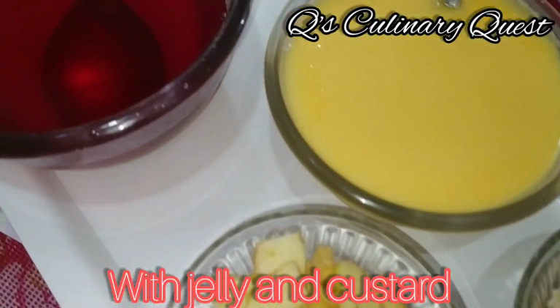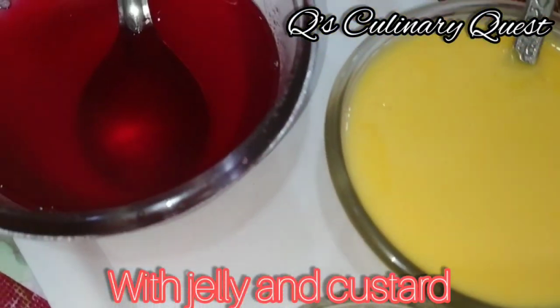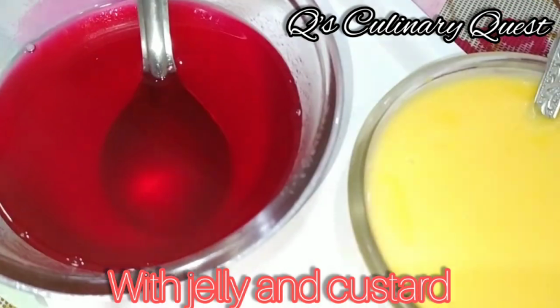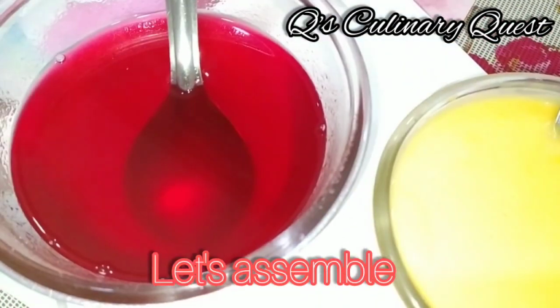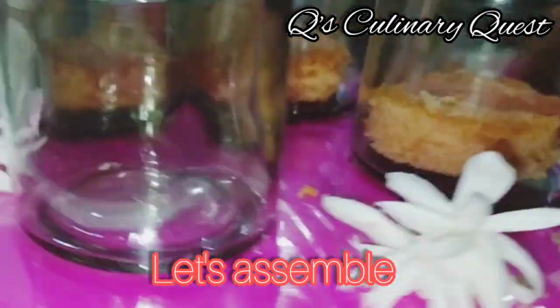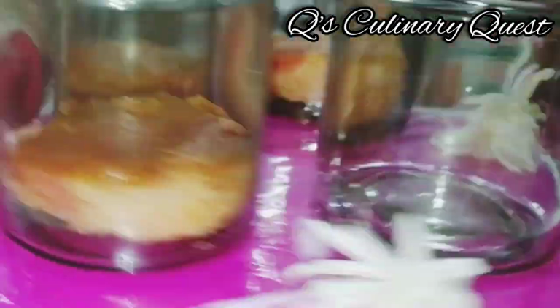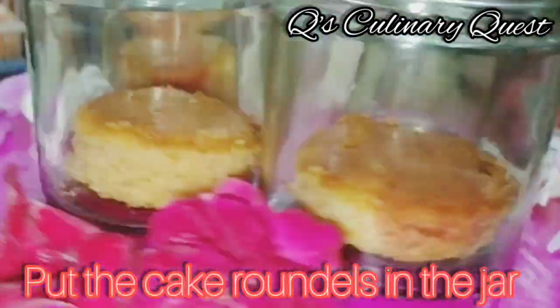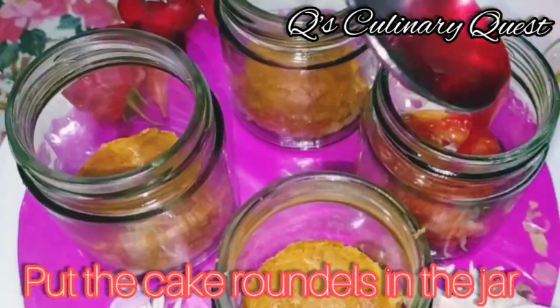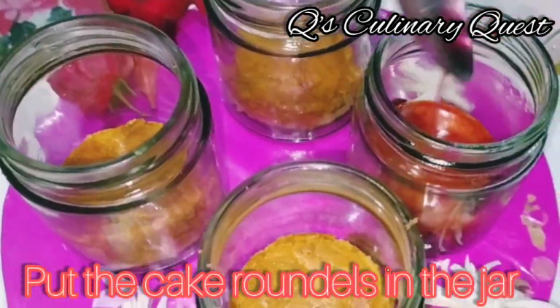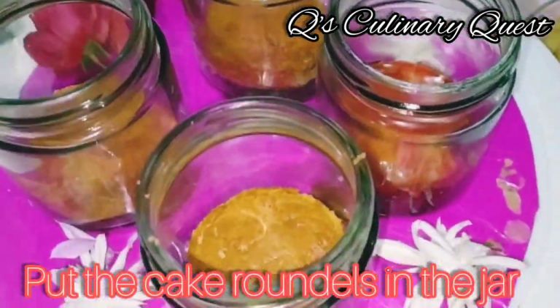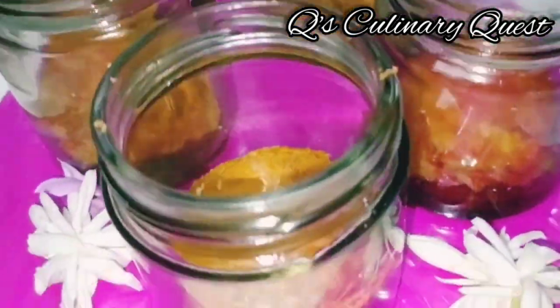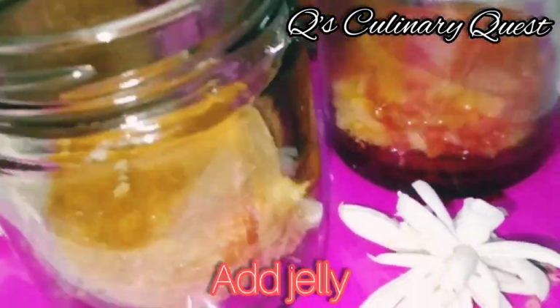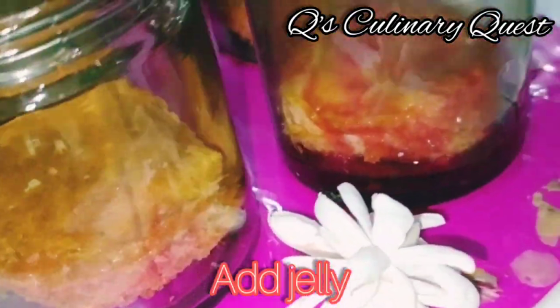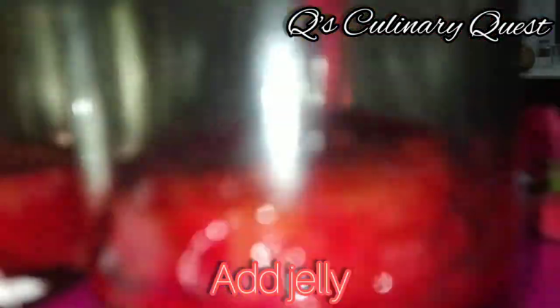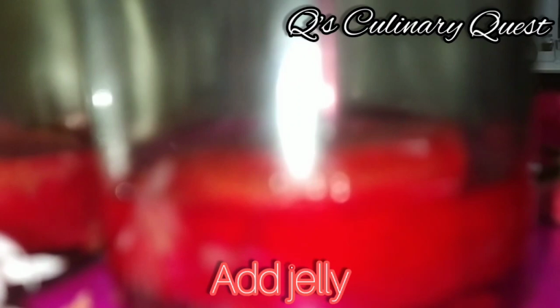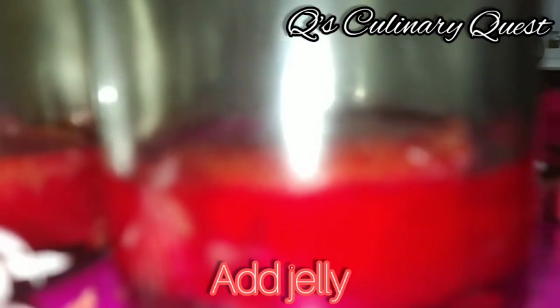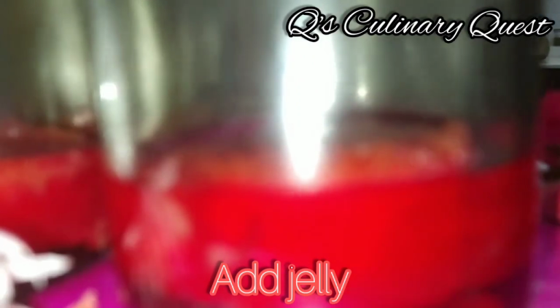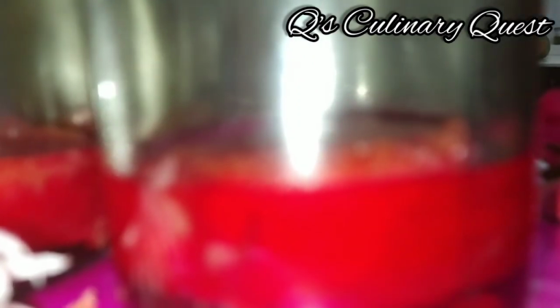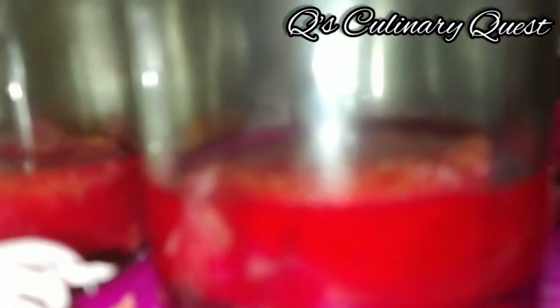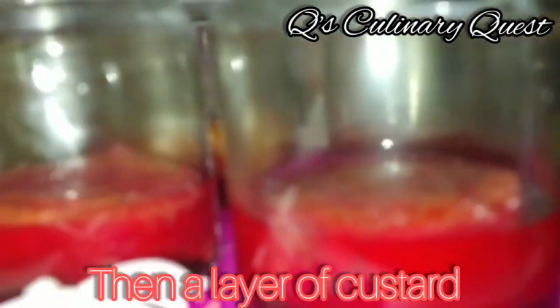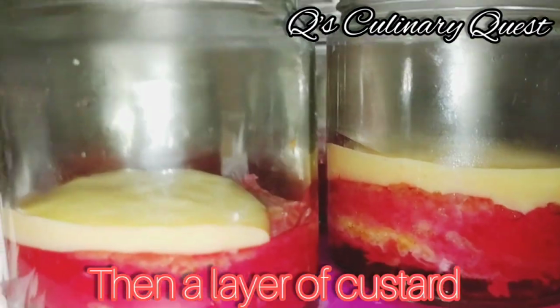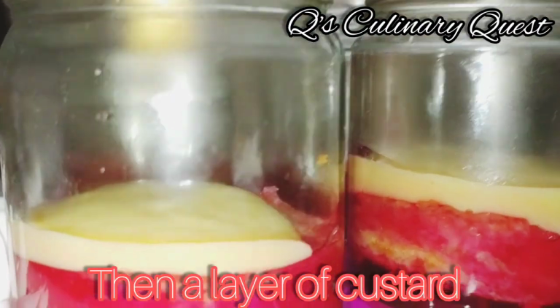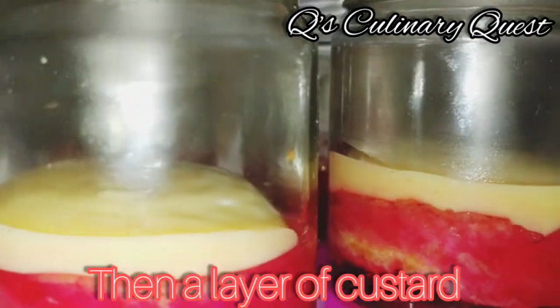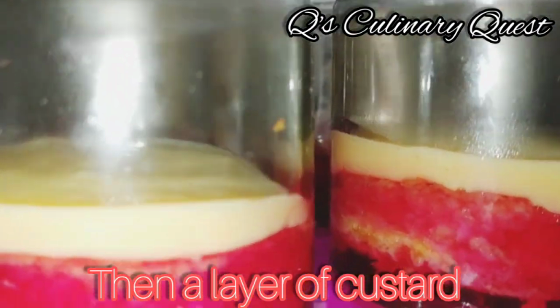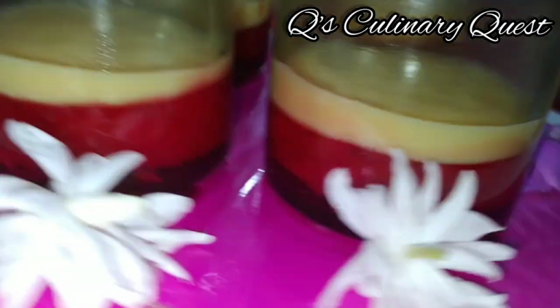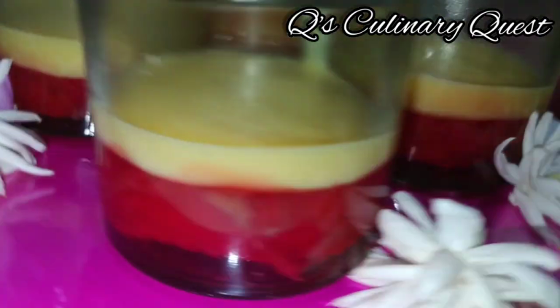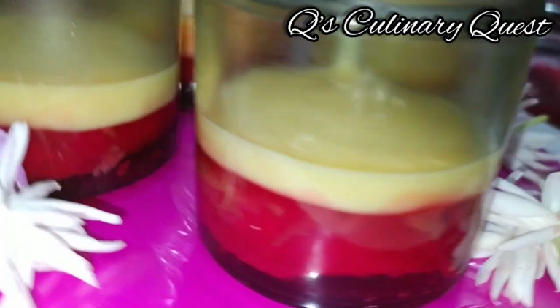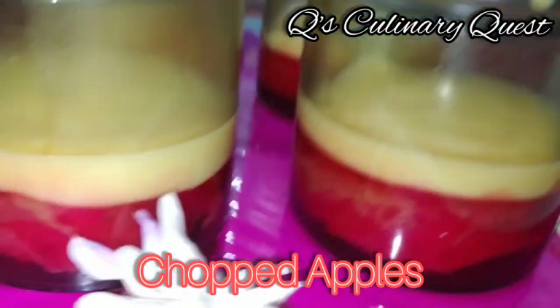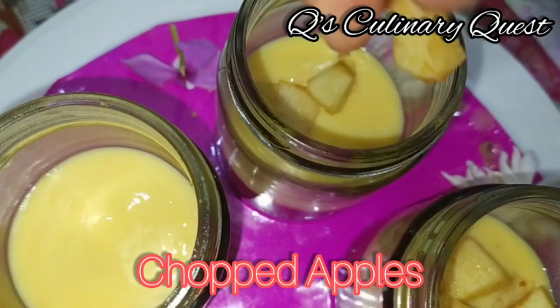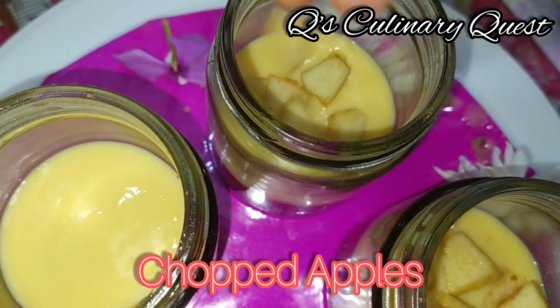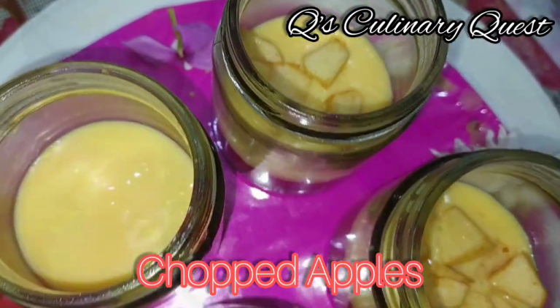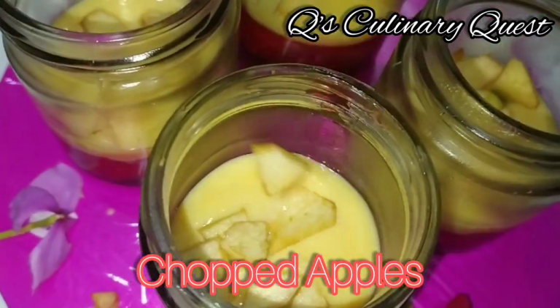Jelly and custard are ready. Now let's assemble. Put the cake roundels in the jar and pour the jelly. Then add a thin layer of custard after it. After which, add chopped apples.